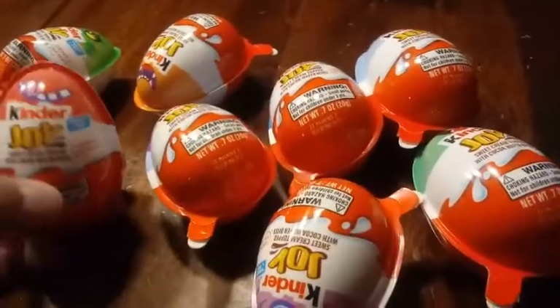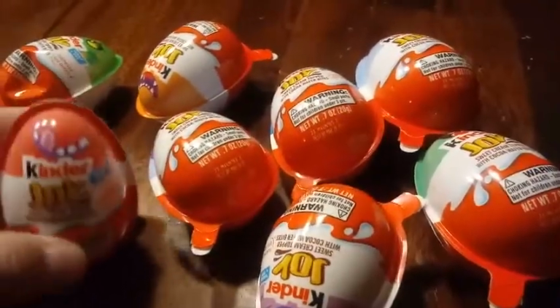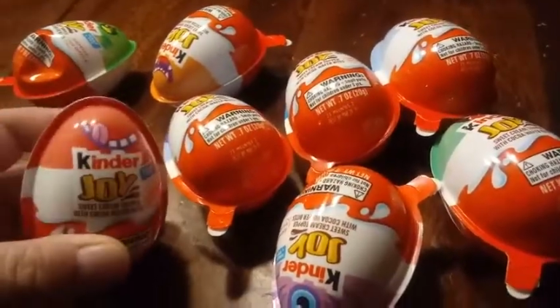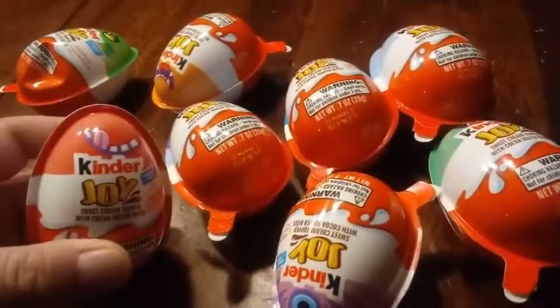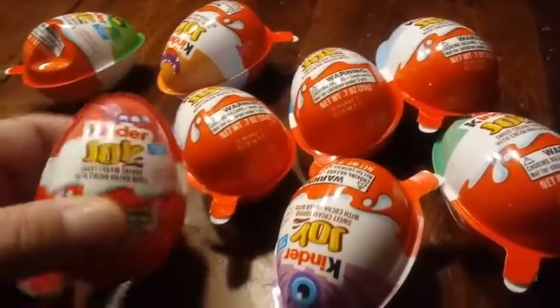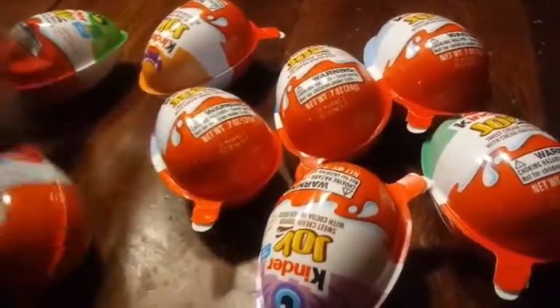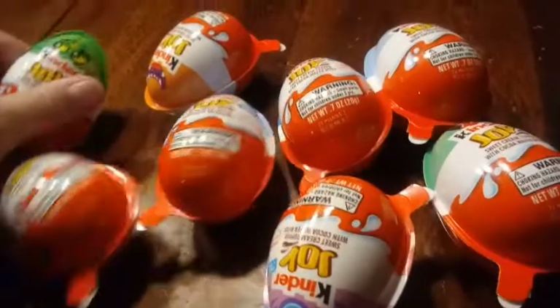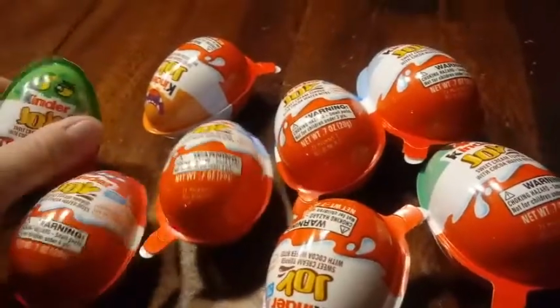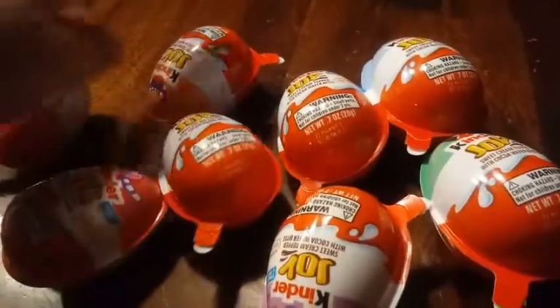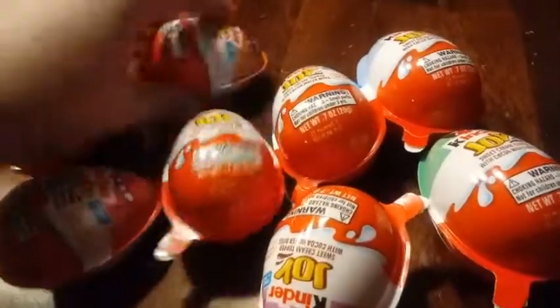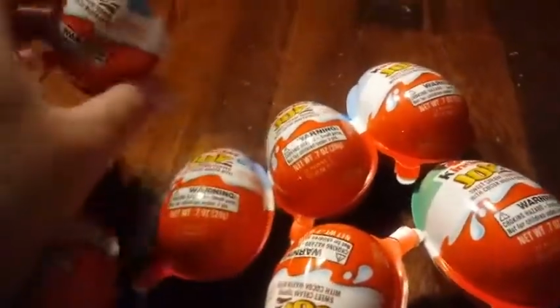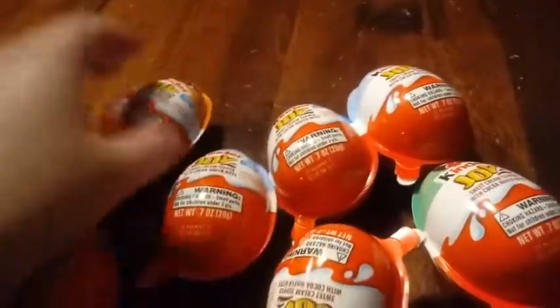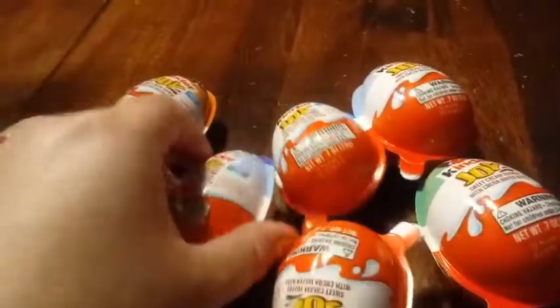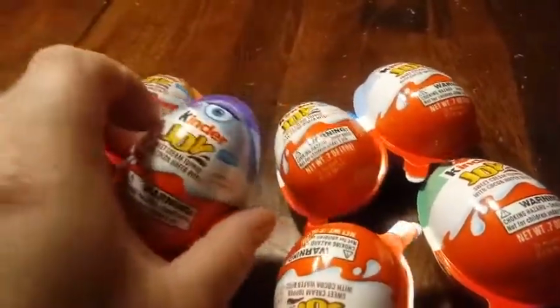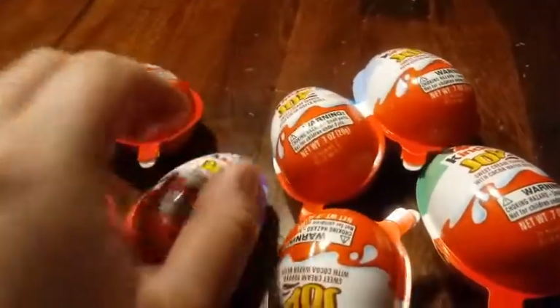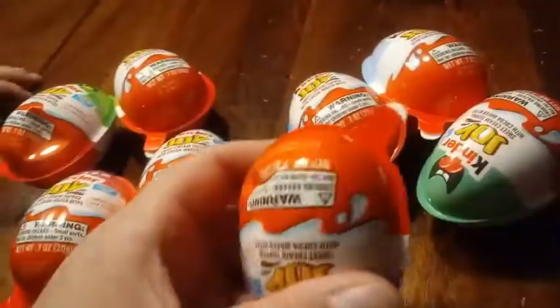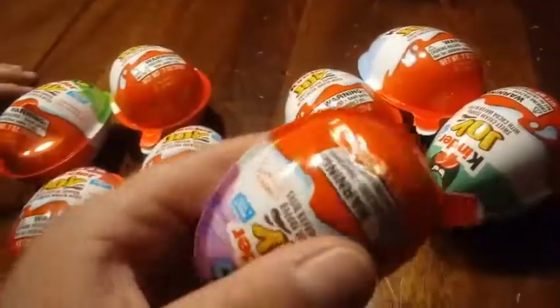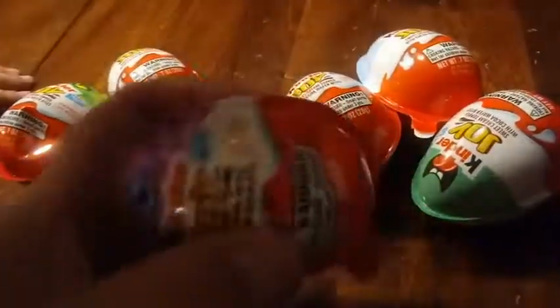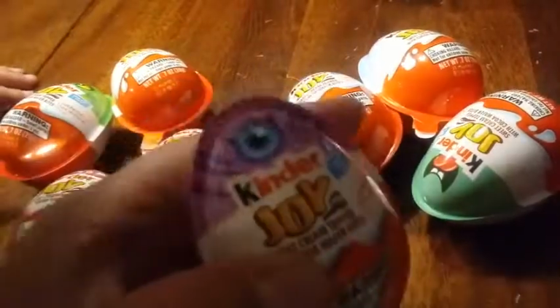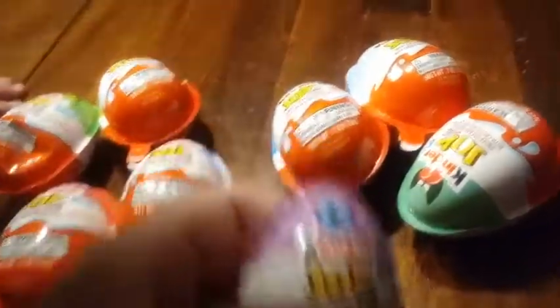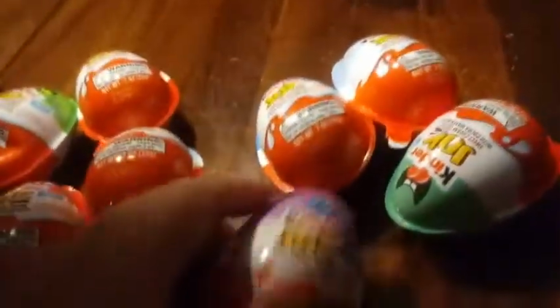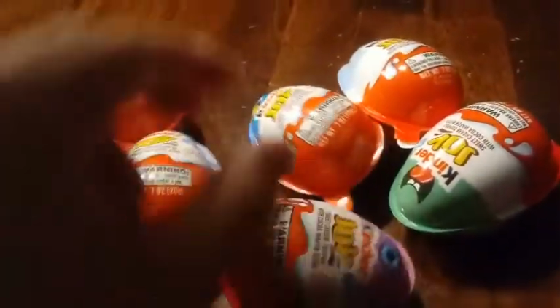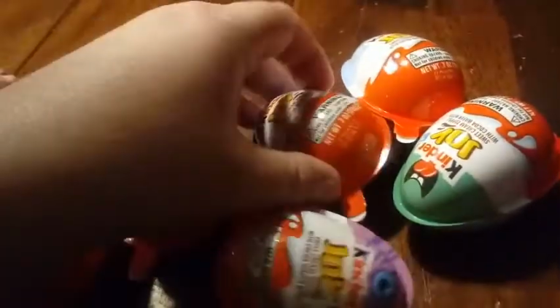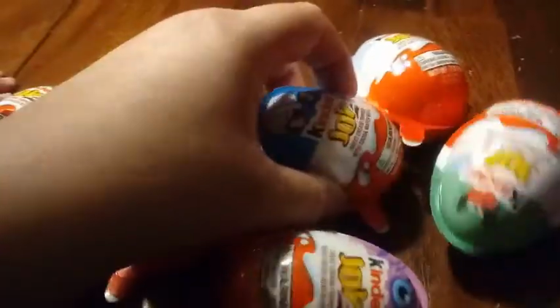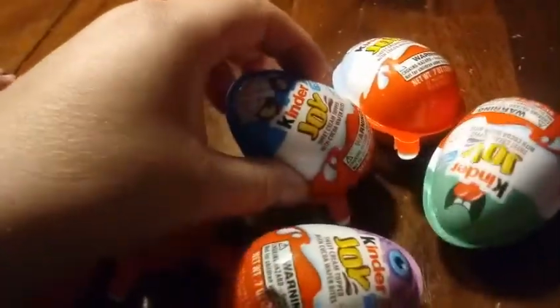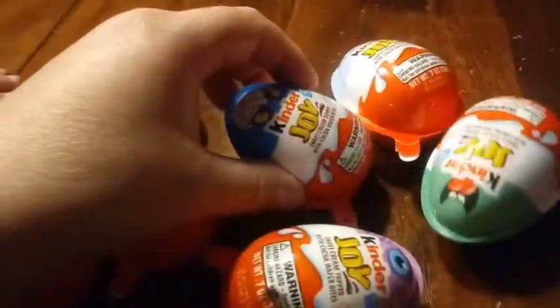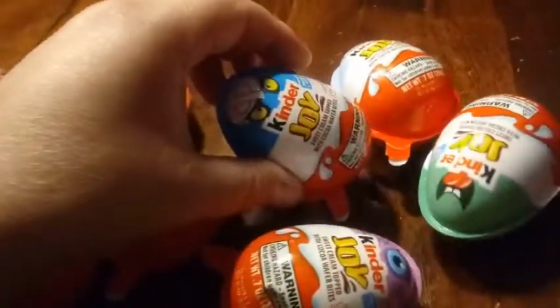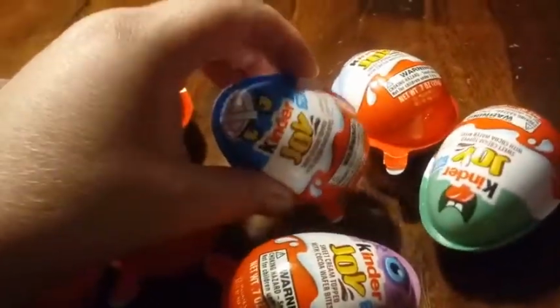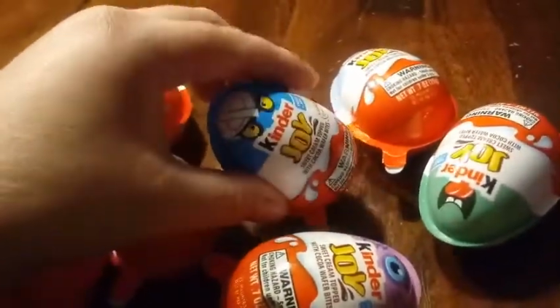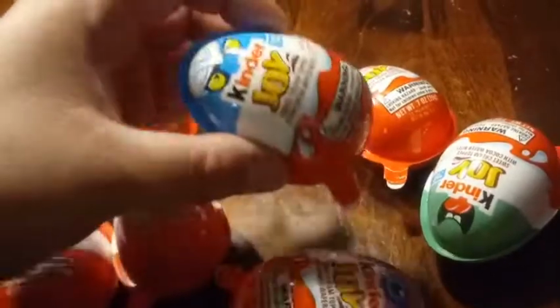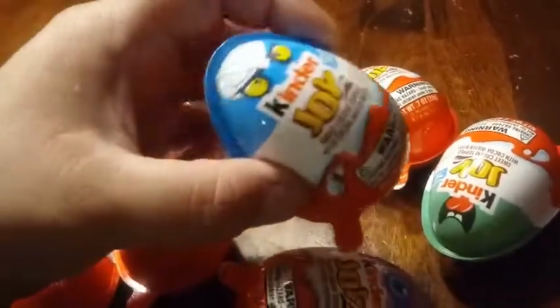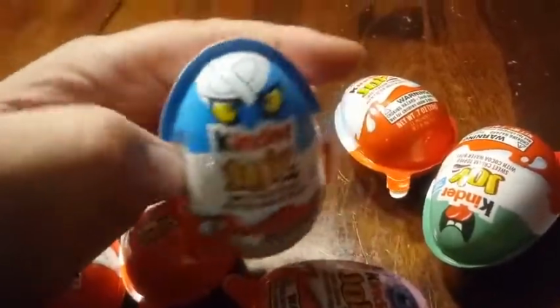We have some that have a mouth on them and some that have eyes on them, but I got one of each kind because I wasn't sure what was going to be in each one. Dee's here to help me unbox them, and we're probably going to have a little treat after. This one looks like it could be a mummy.